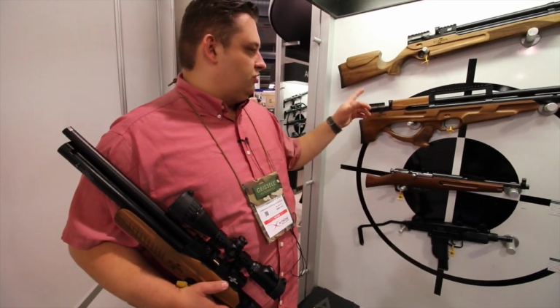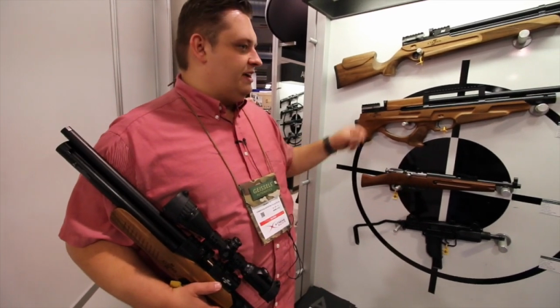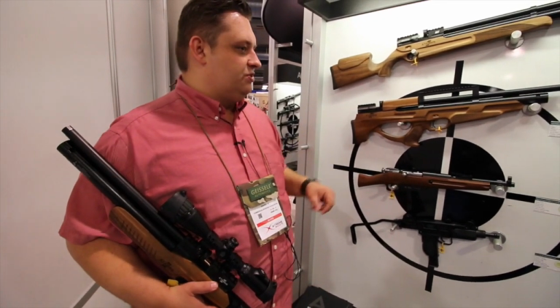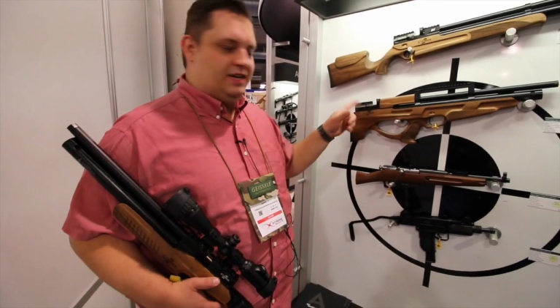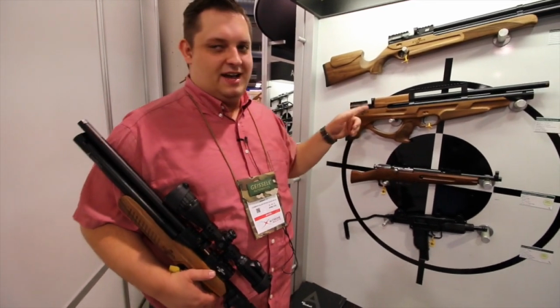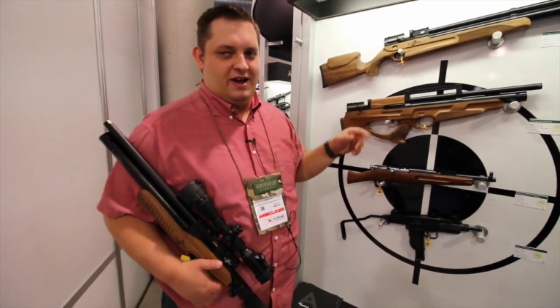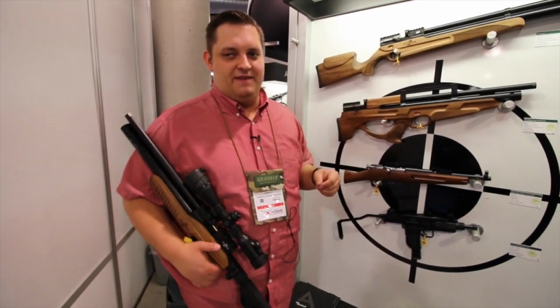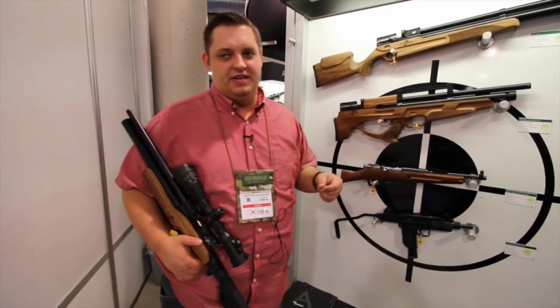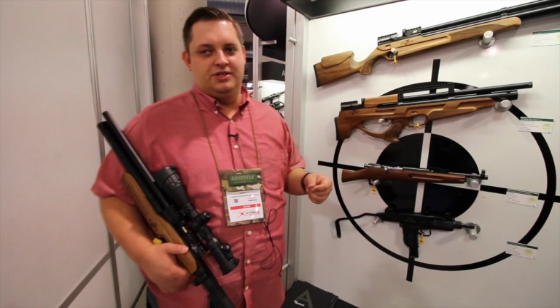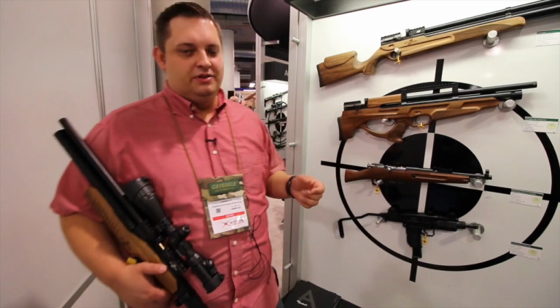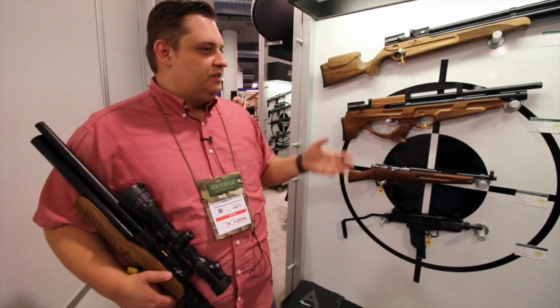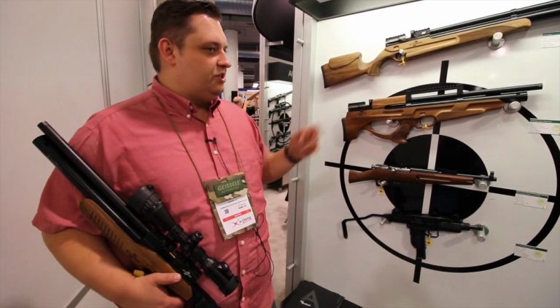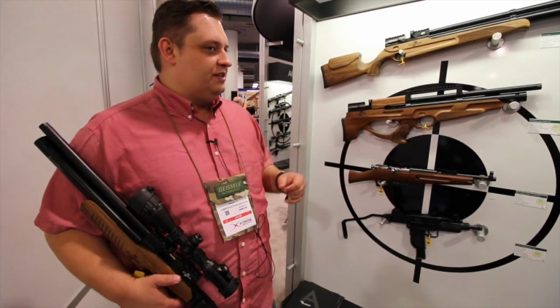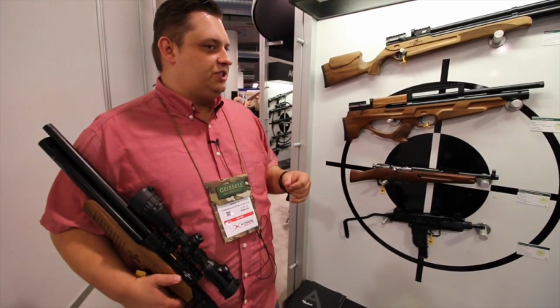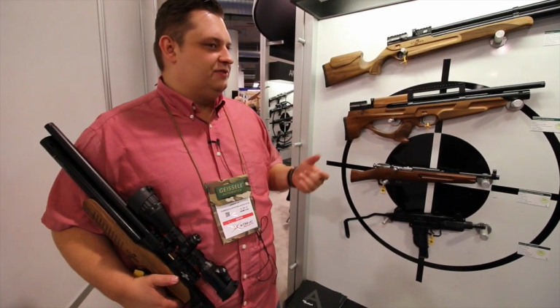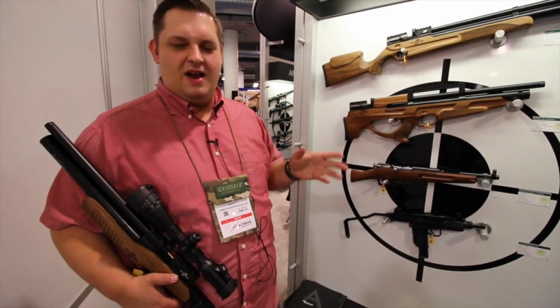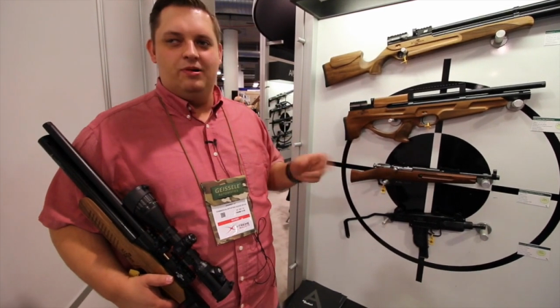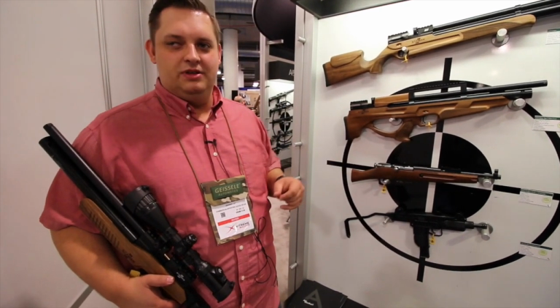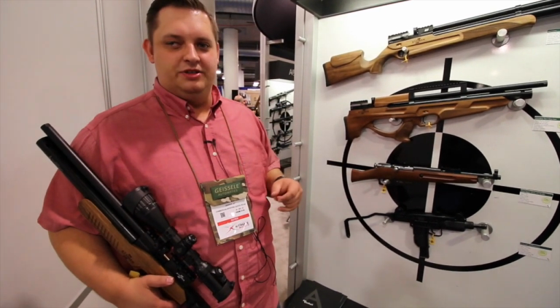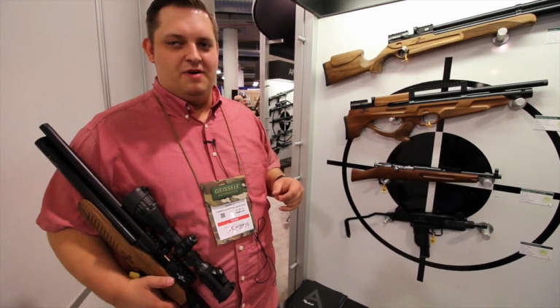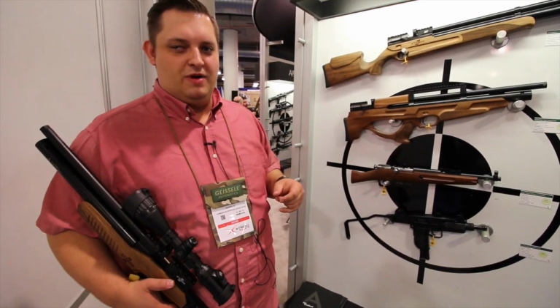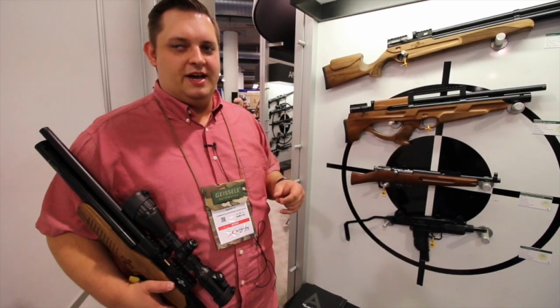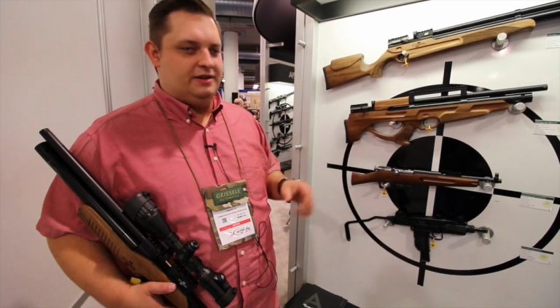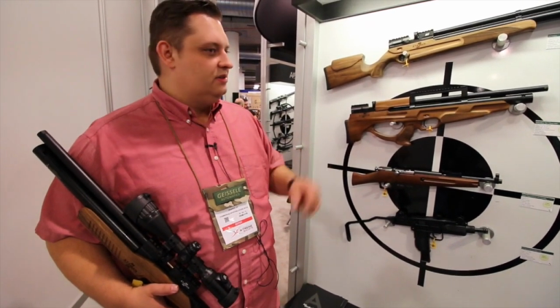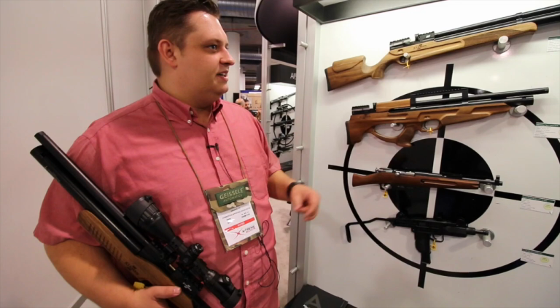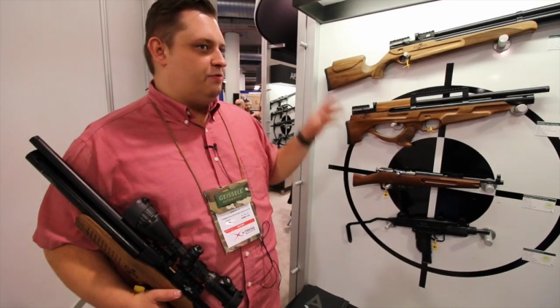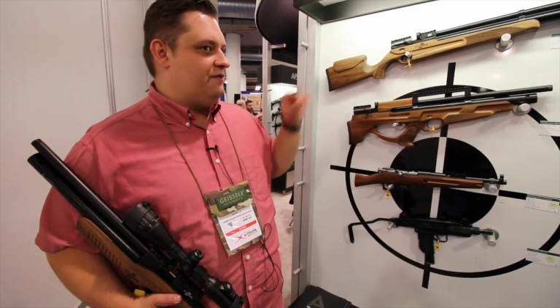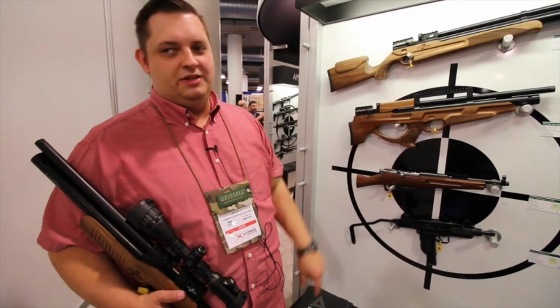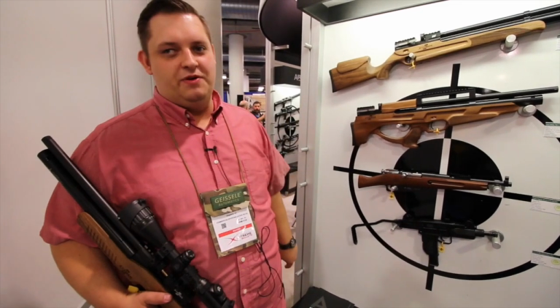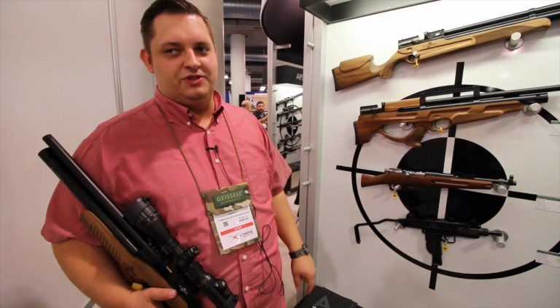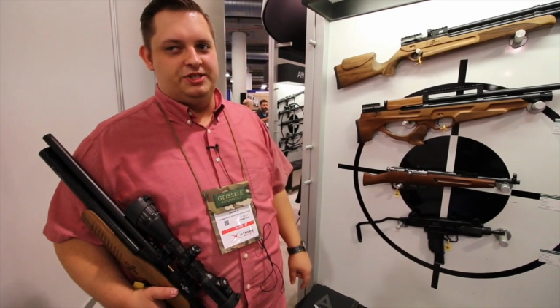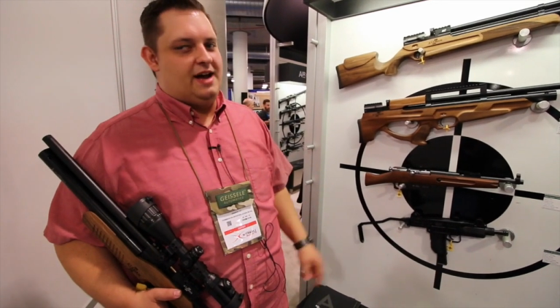These are great guns and we're really excited to finally have them in. They should be hitting shelves around April, and you'll see them on our website. We'll have a whole bunch of different models for you to check out.